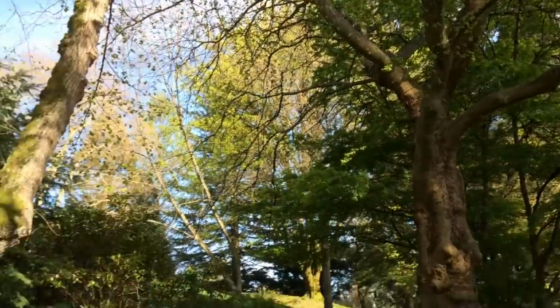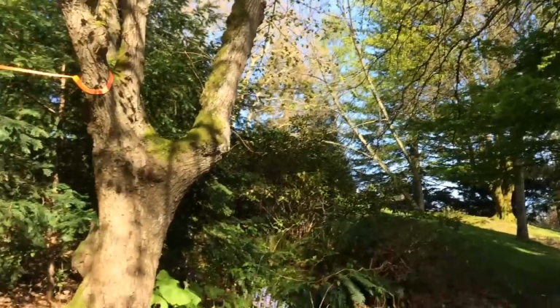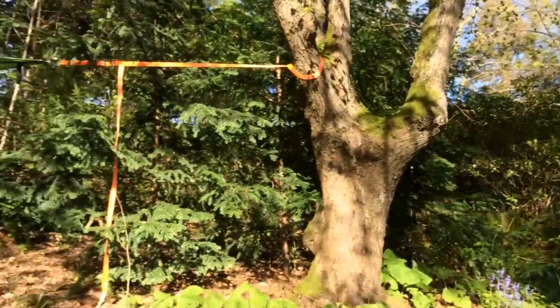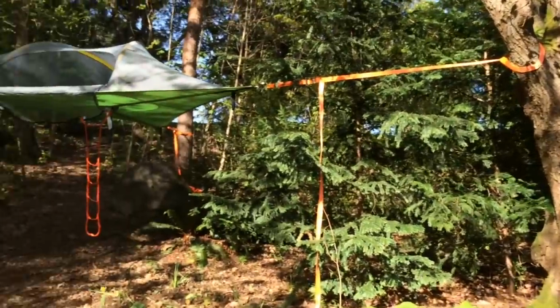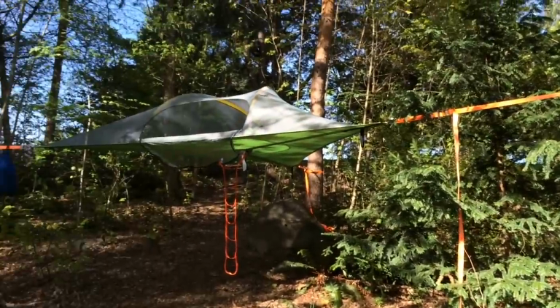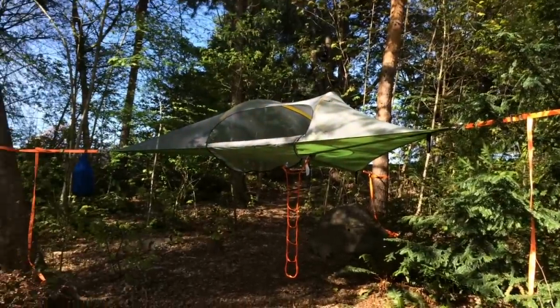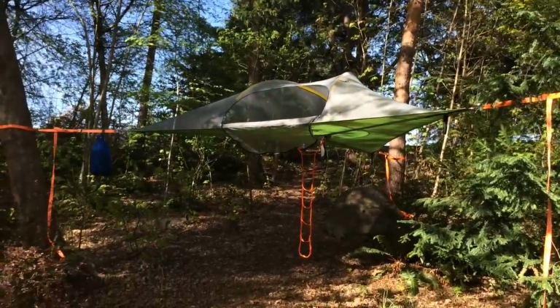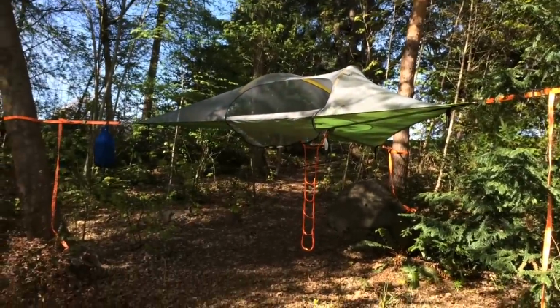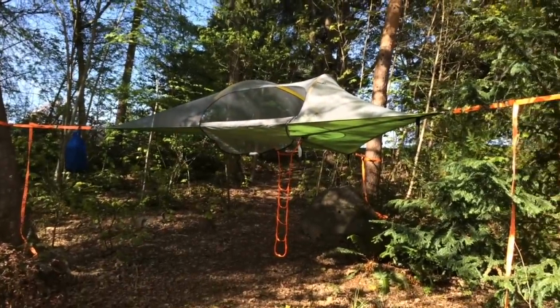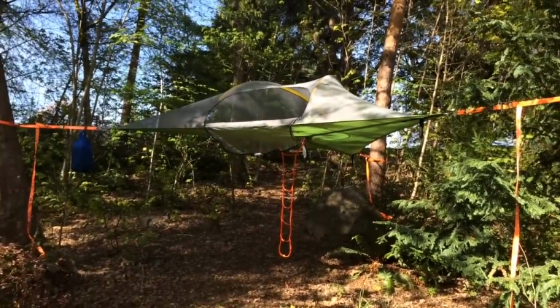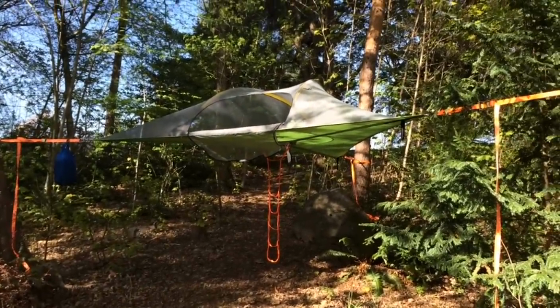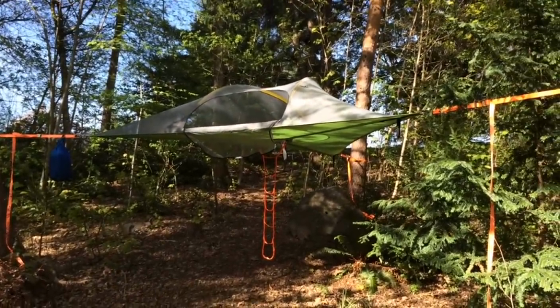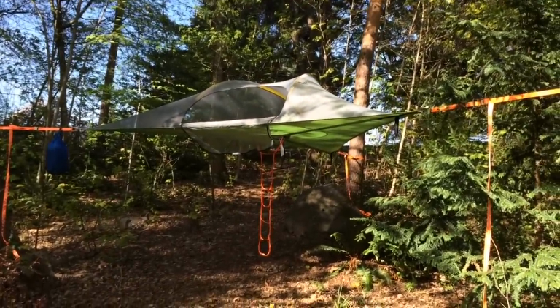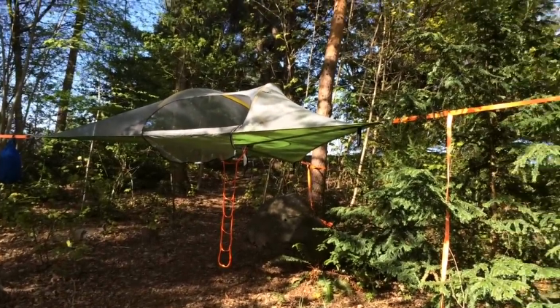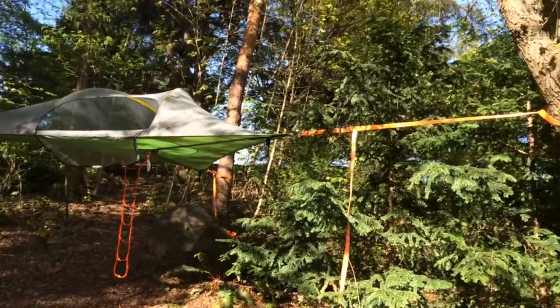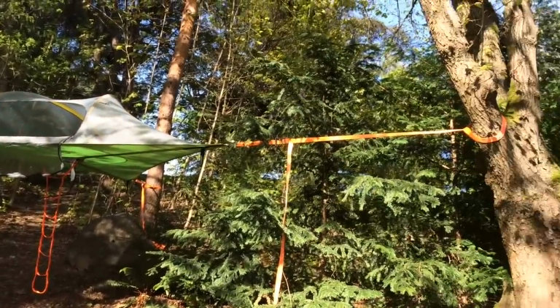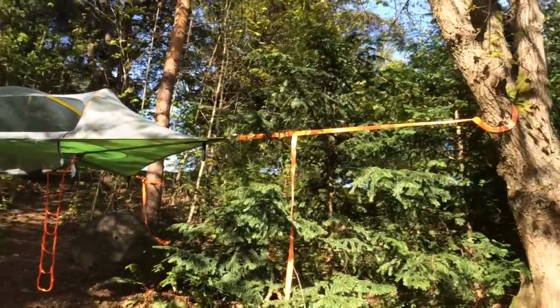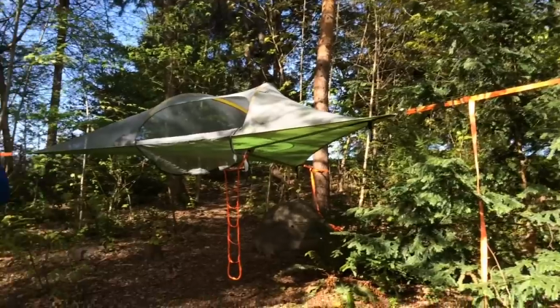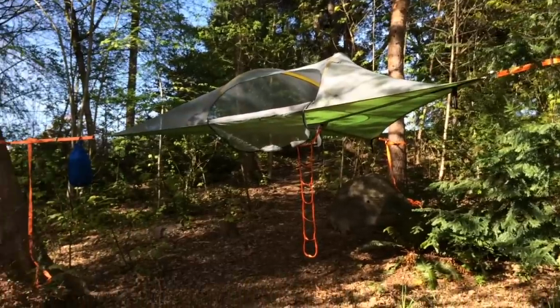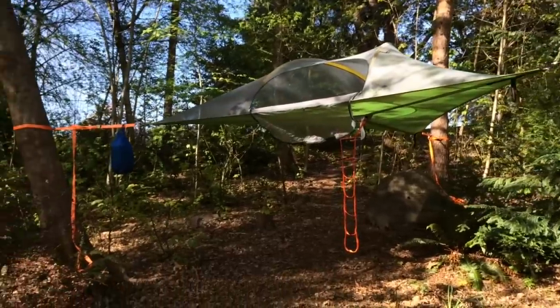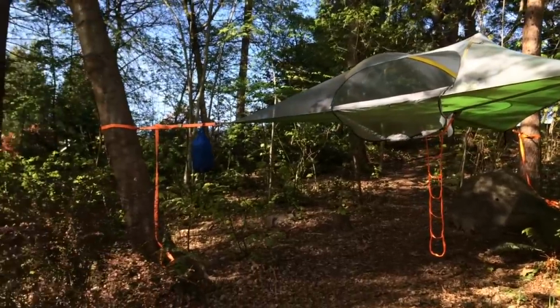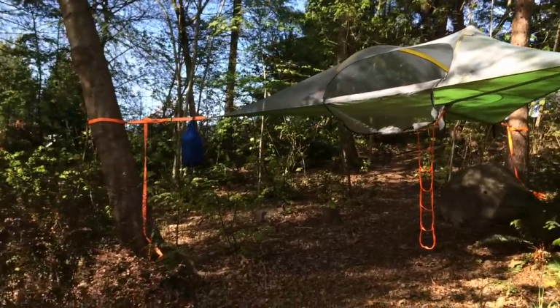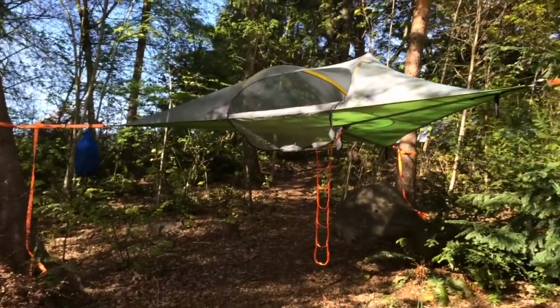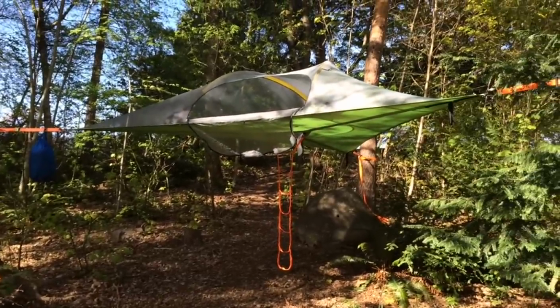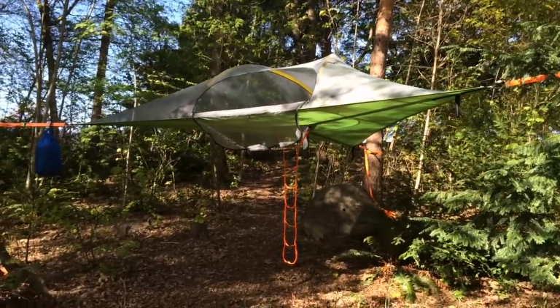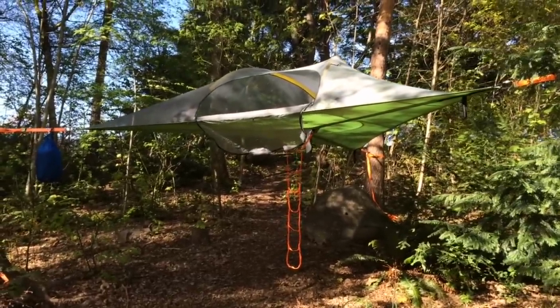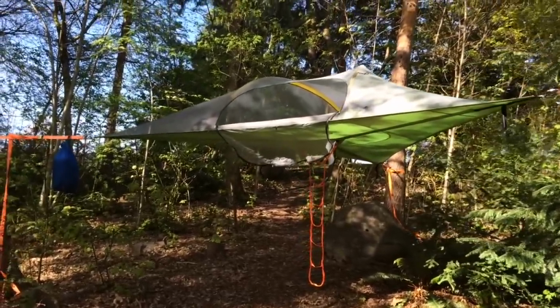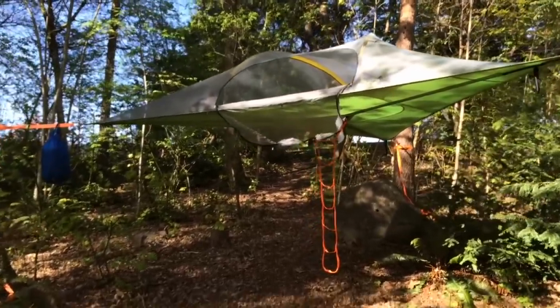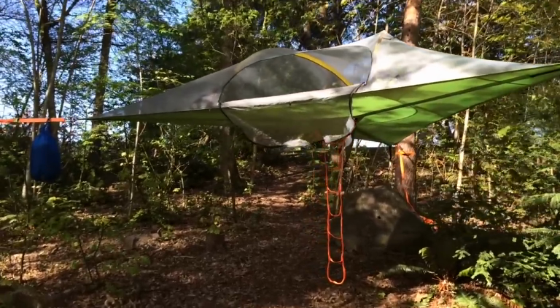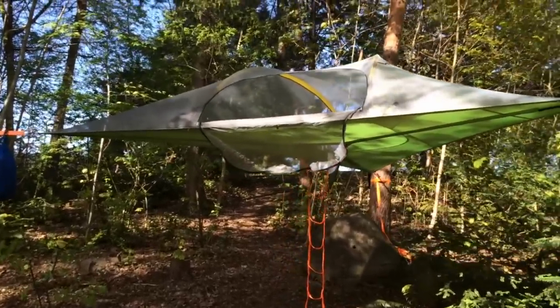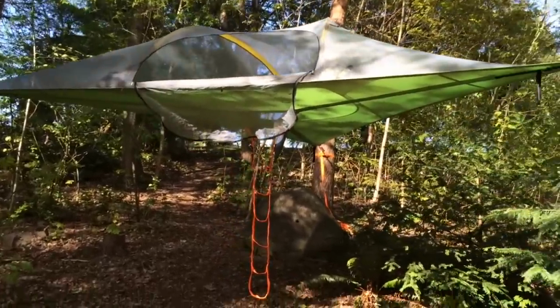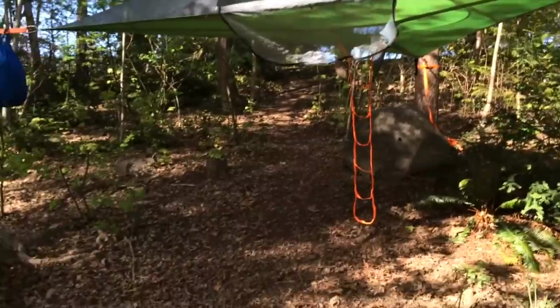Here we are in the park and it's another awesome opportunity to test out the Tensile Stingray Tree Tent. Three-point high-tension suspension, putting this thing up in the air. Oh my god, it's so cool.